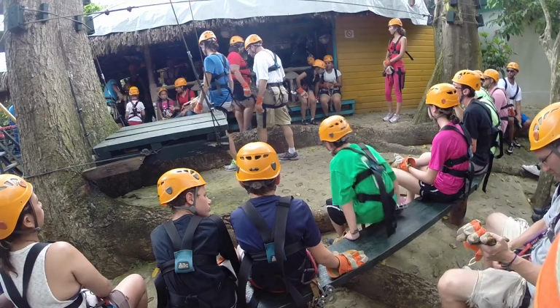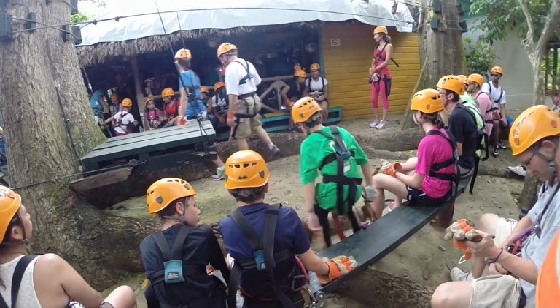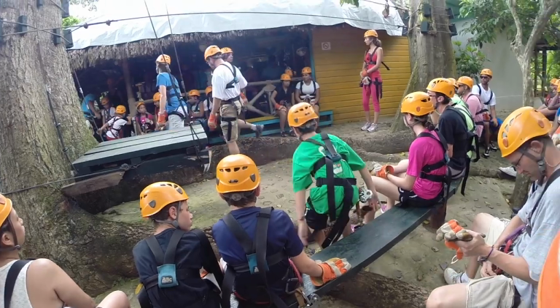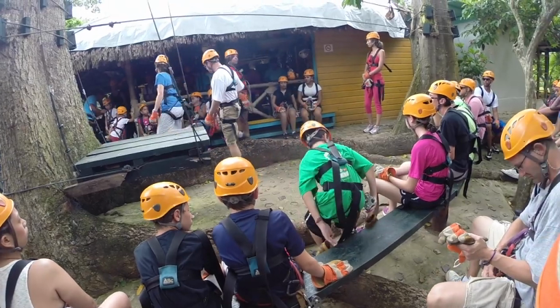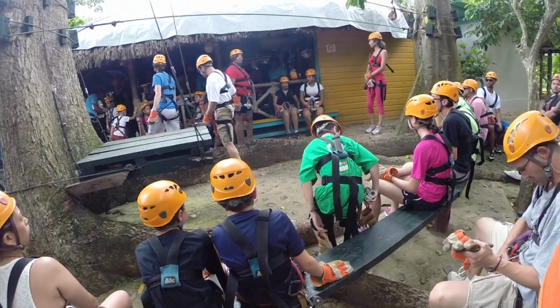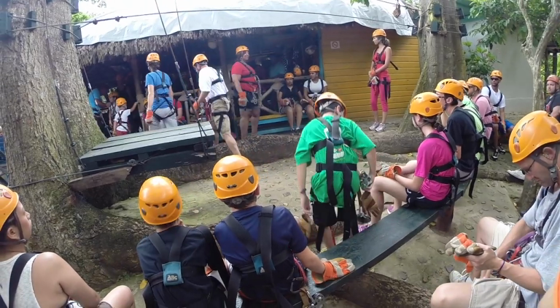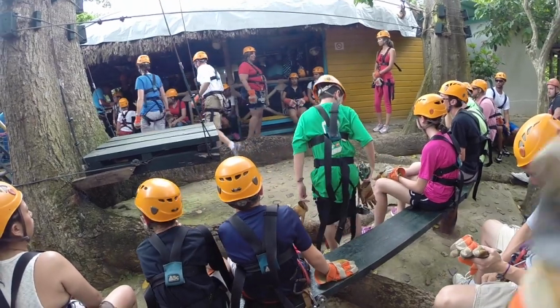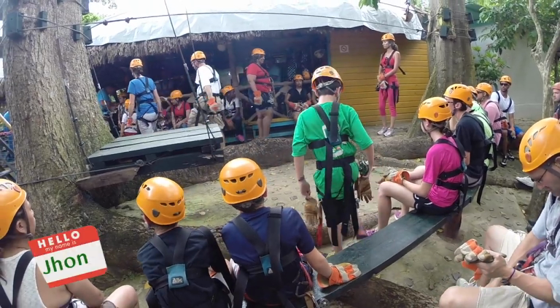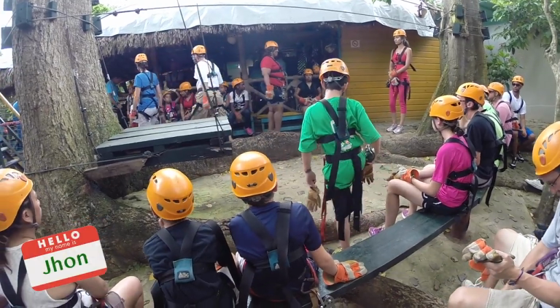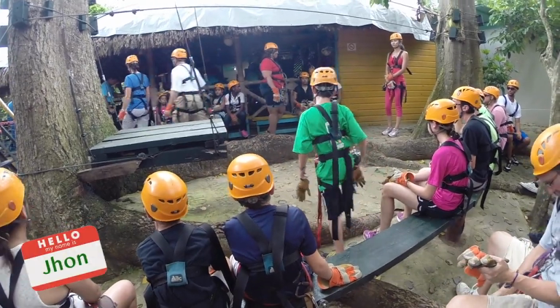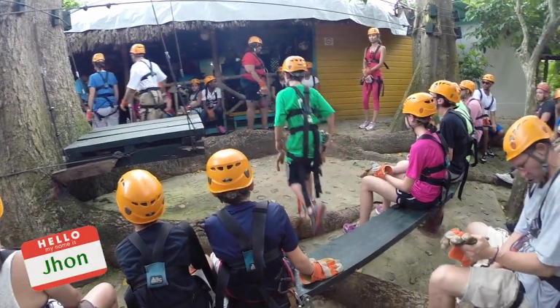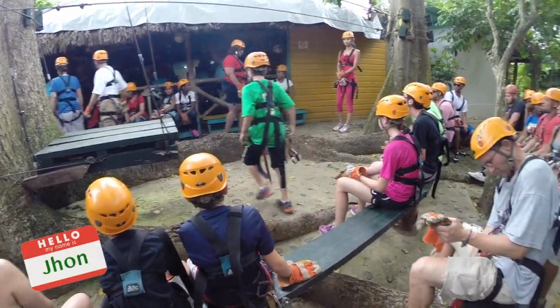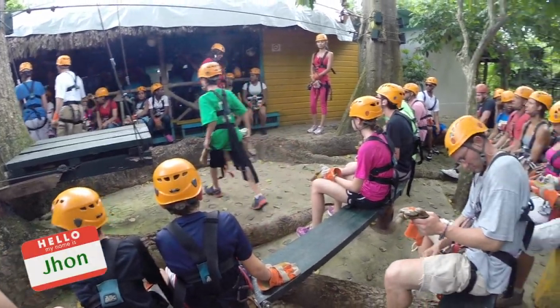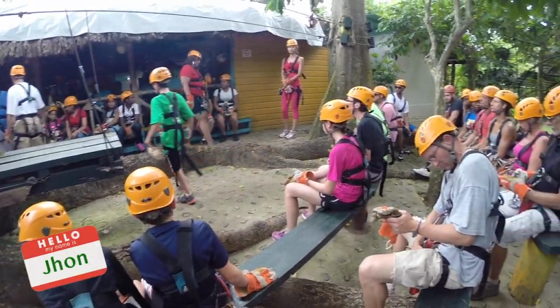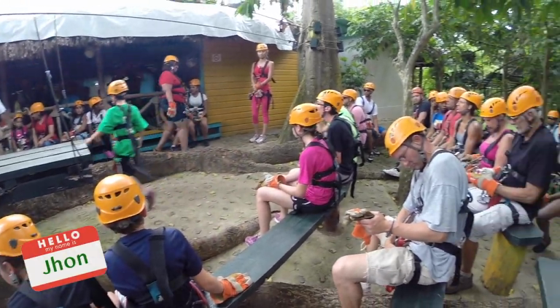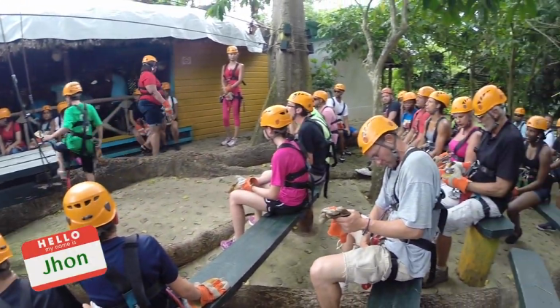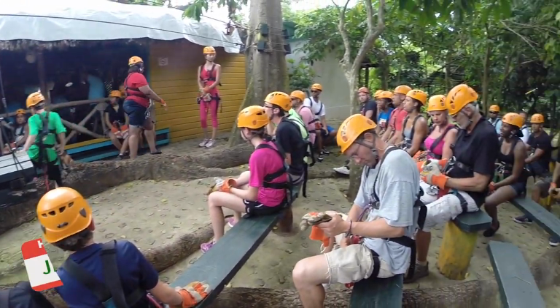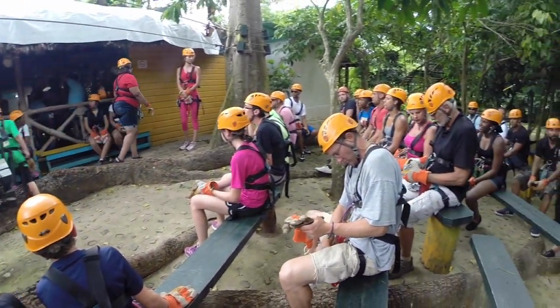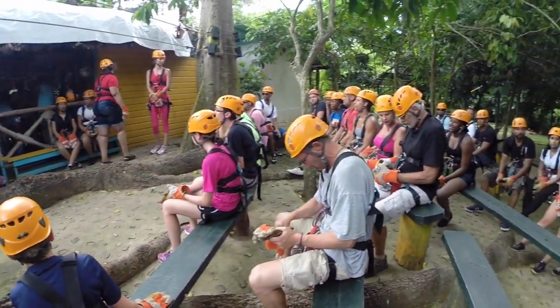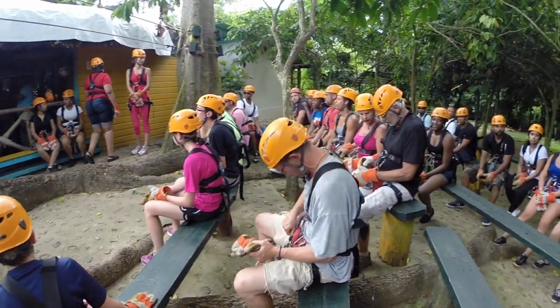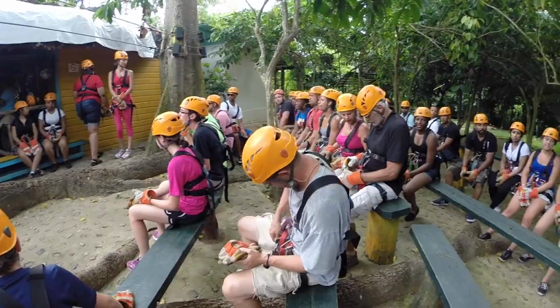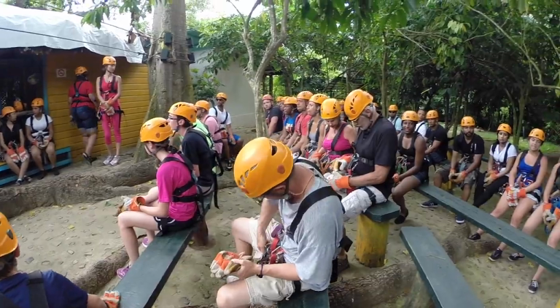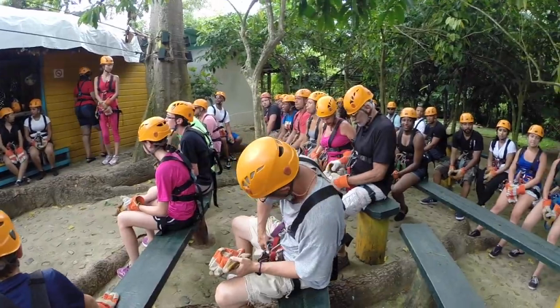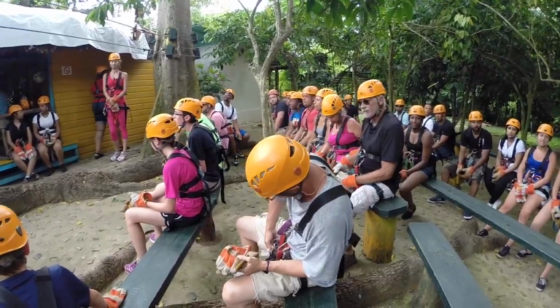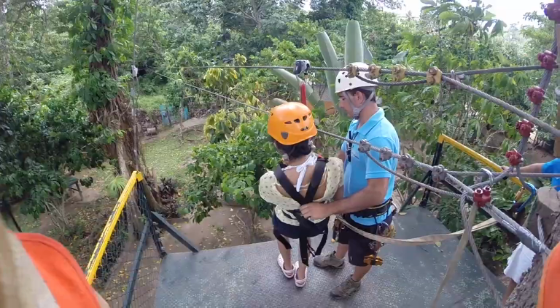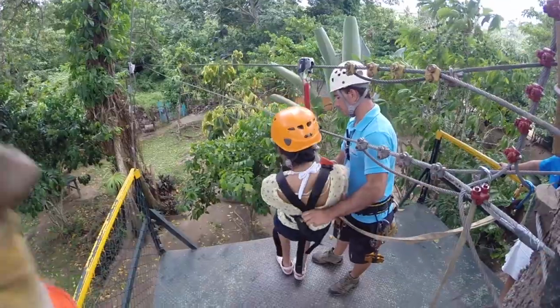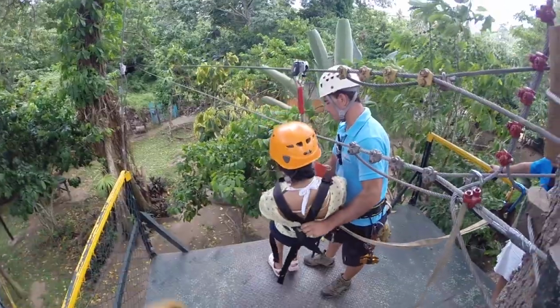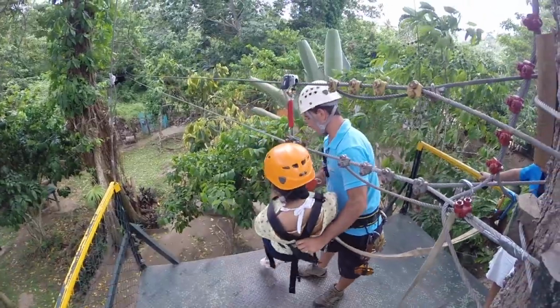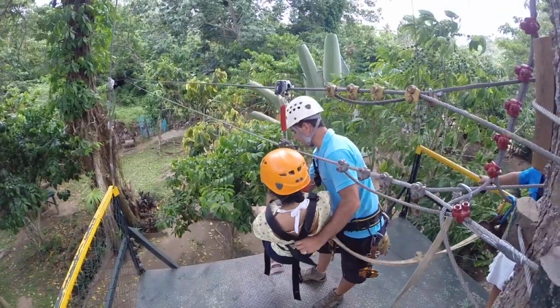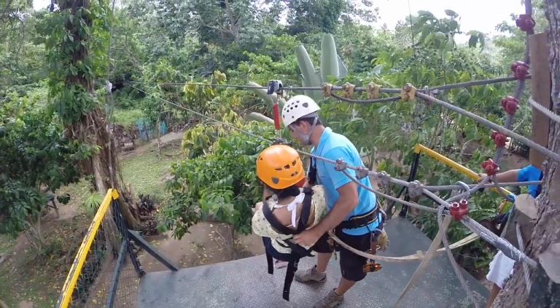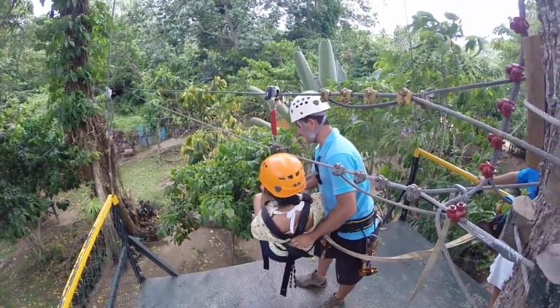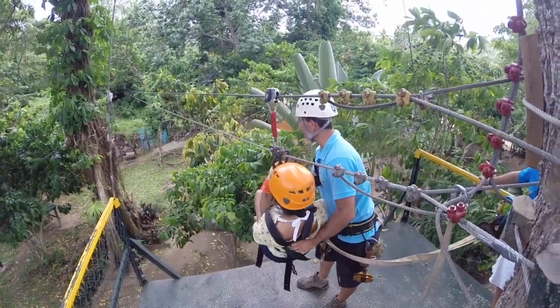If you are a trail seeker, as I am, you will love doing the zipline in Punta Cana. It's an amazing adventure.